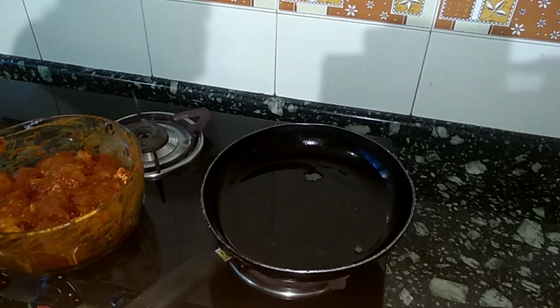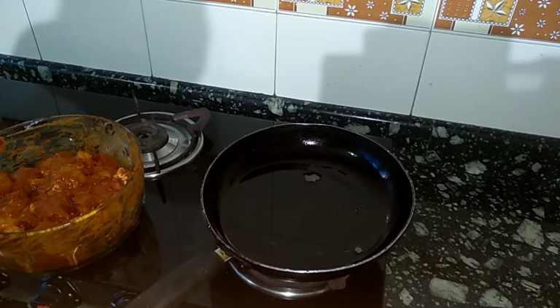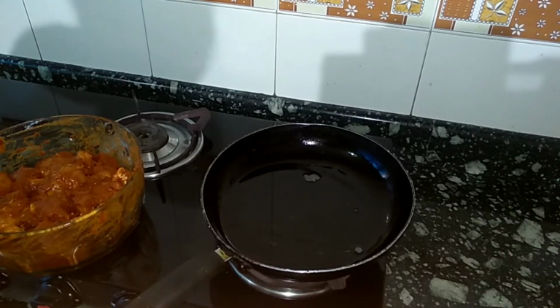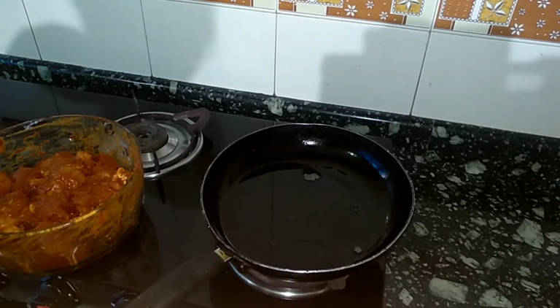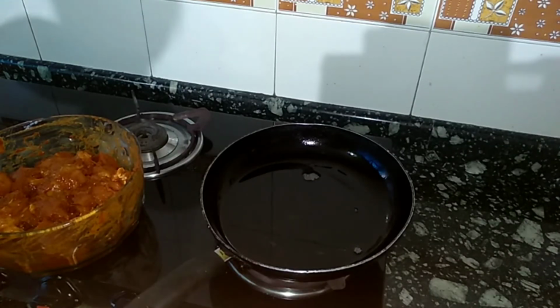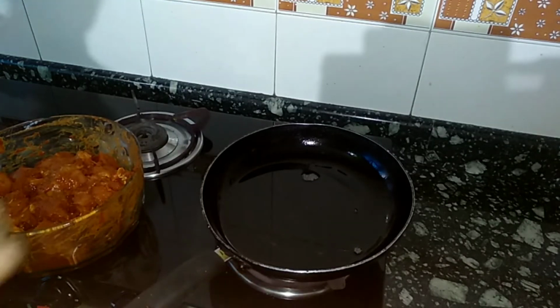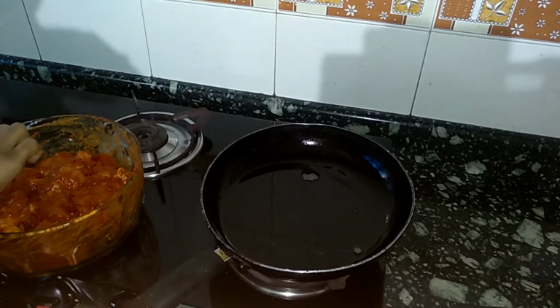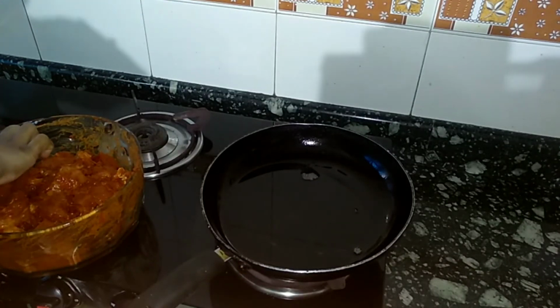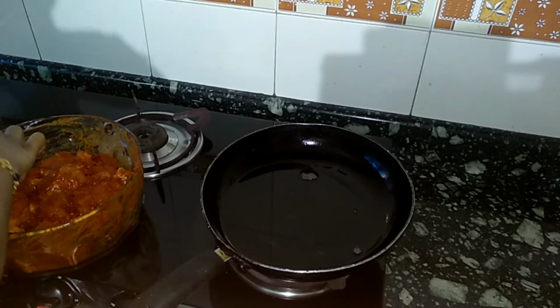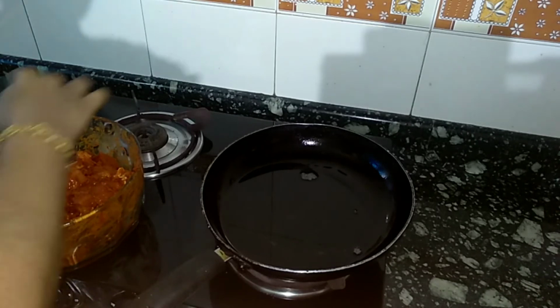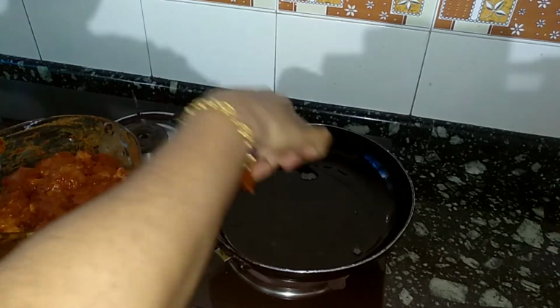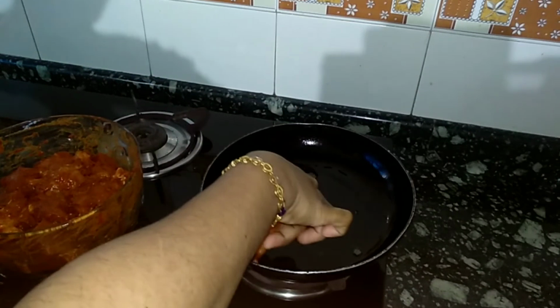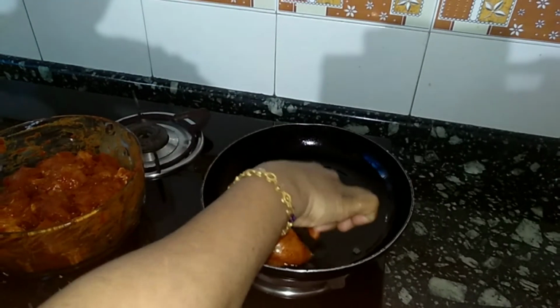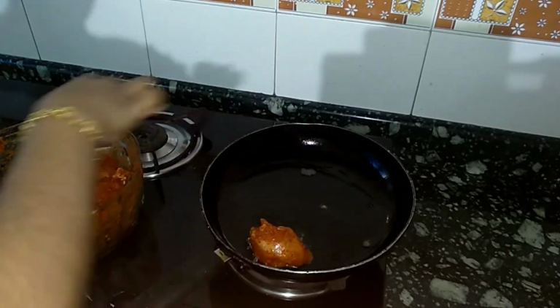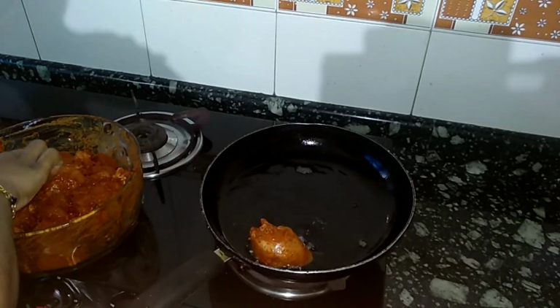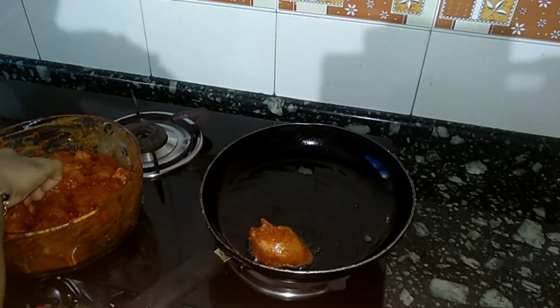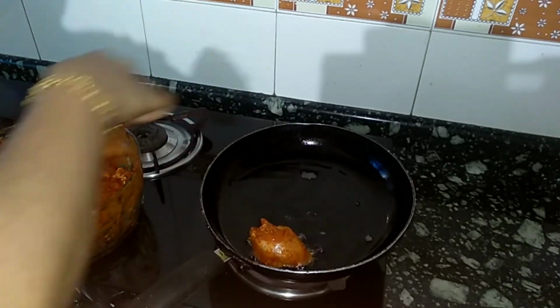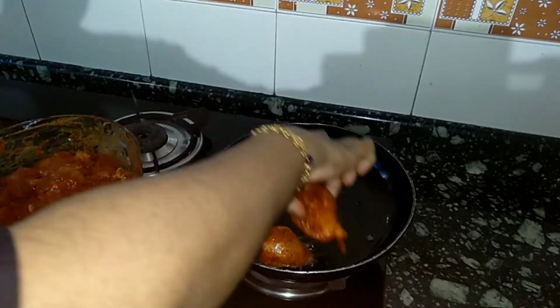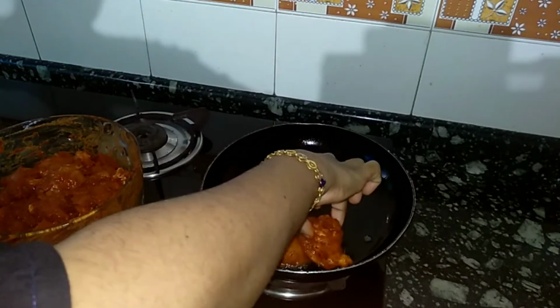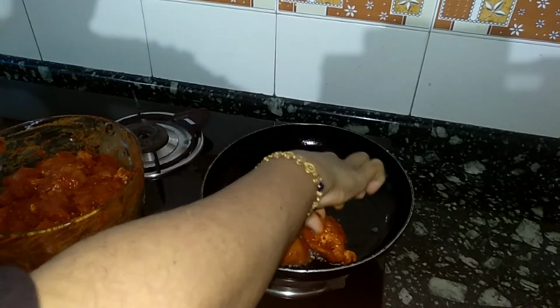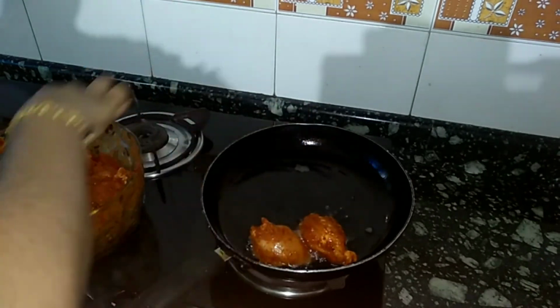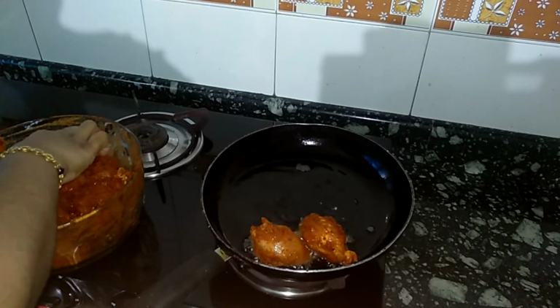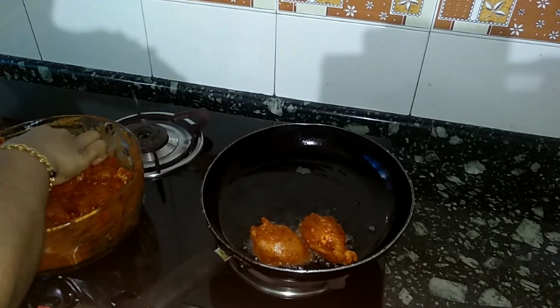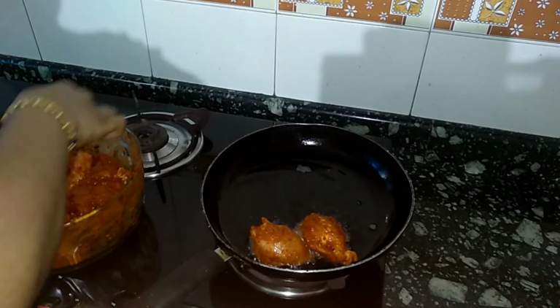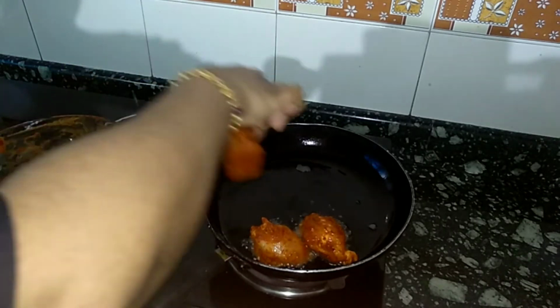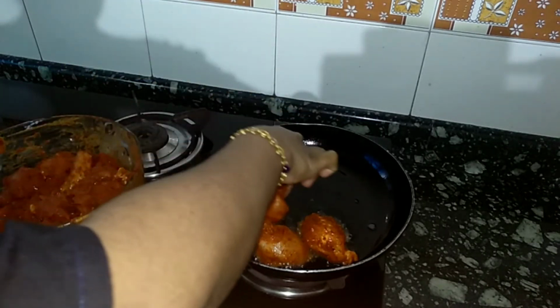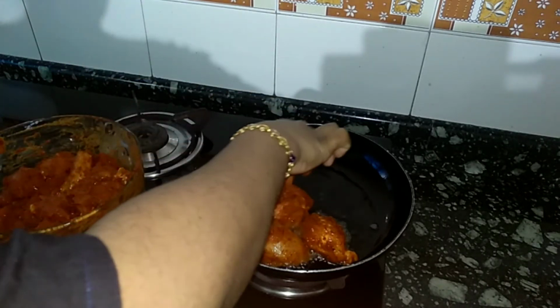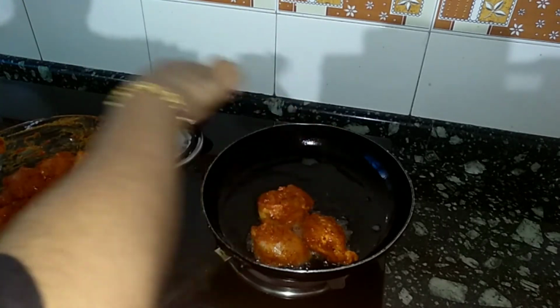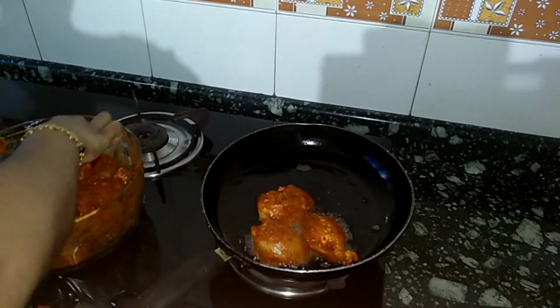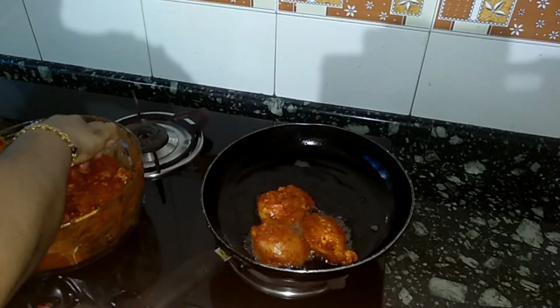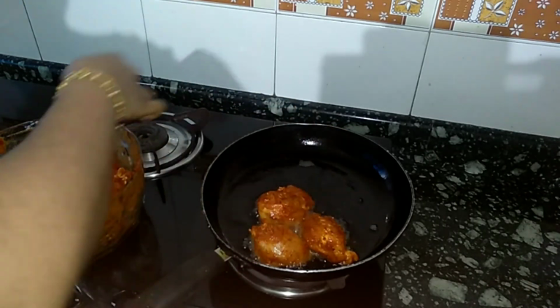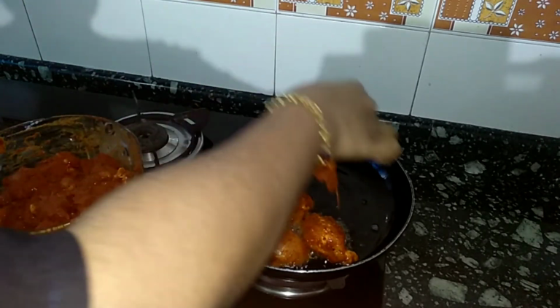I will fry the chicken with a little bit of oil.